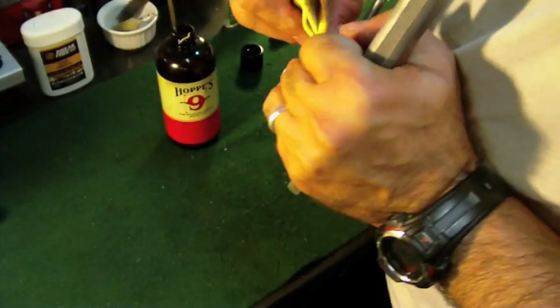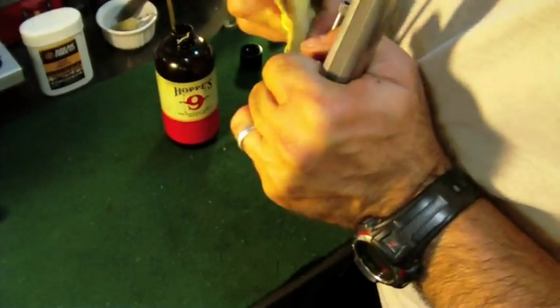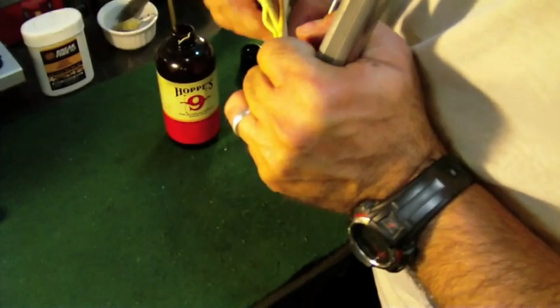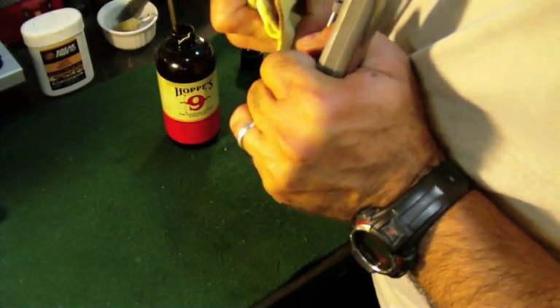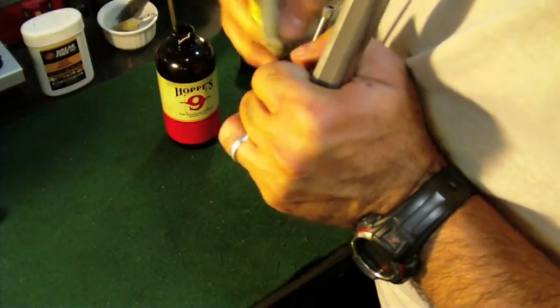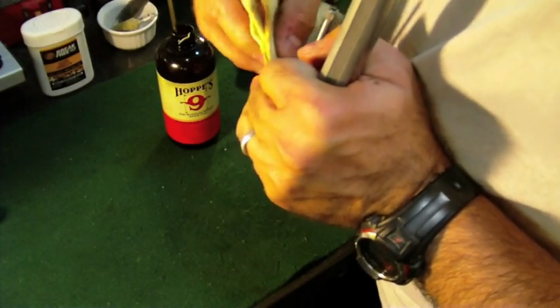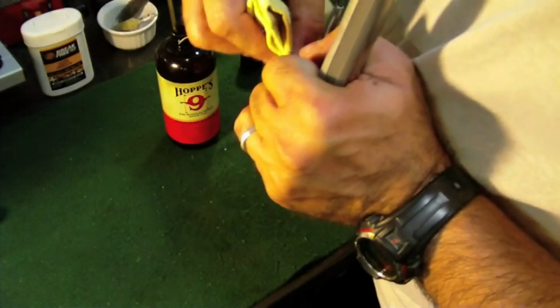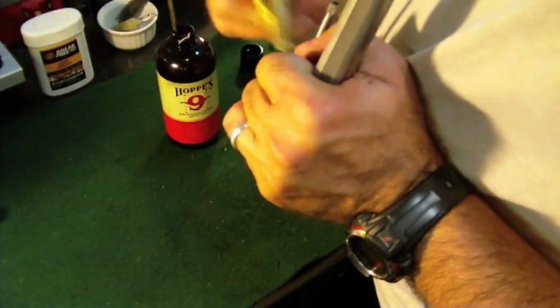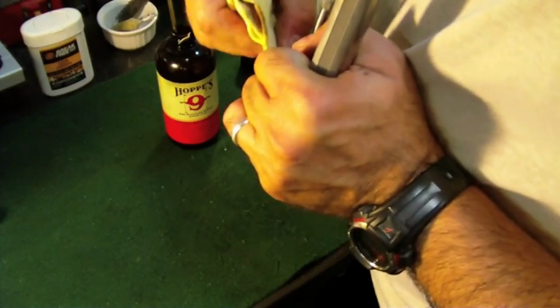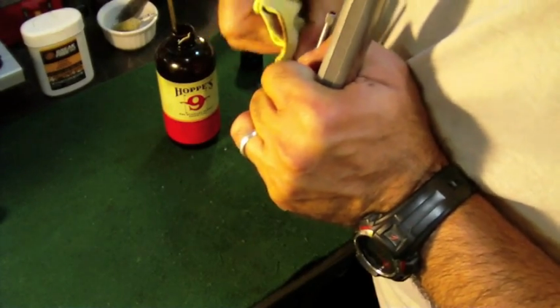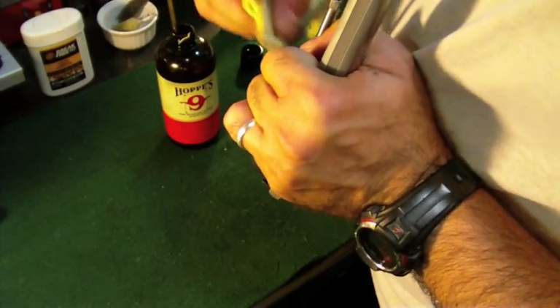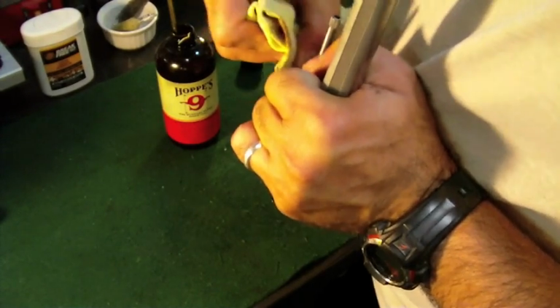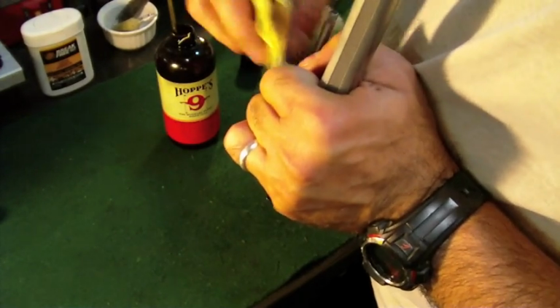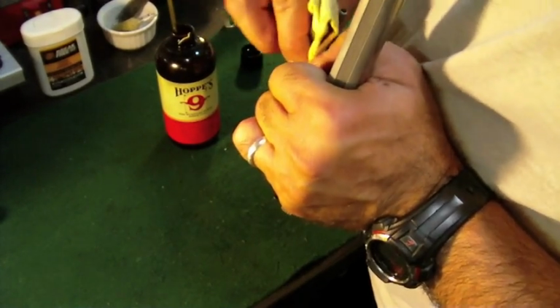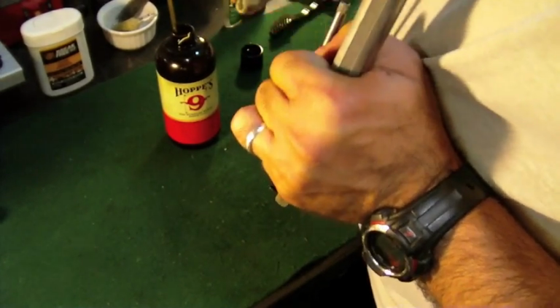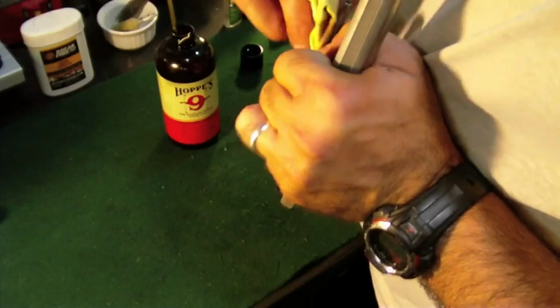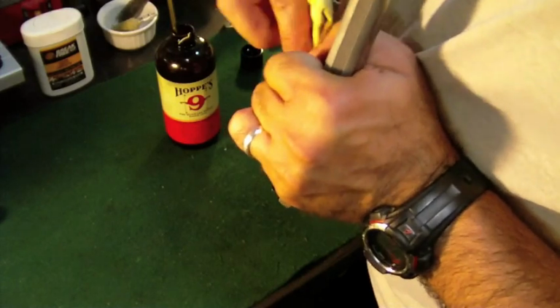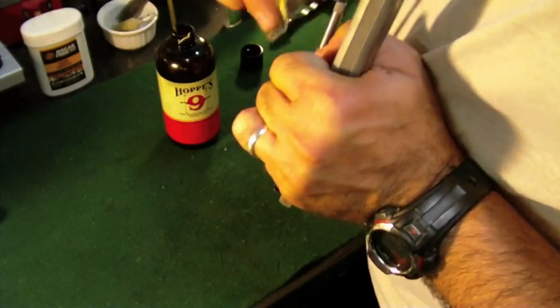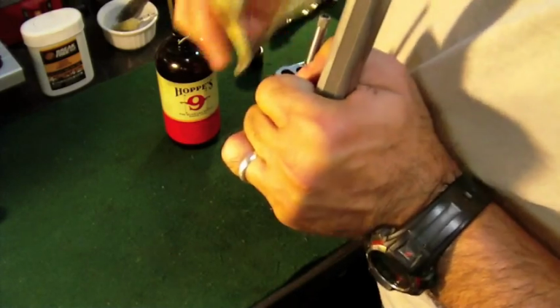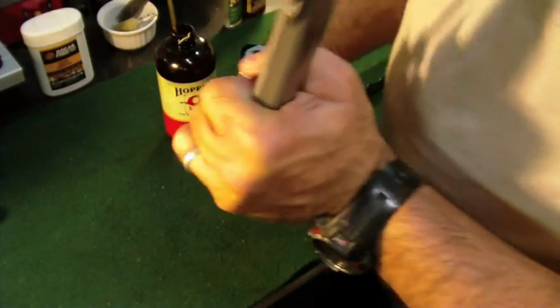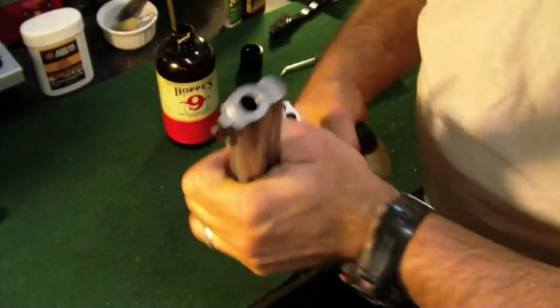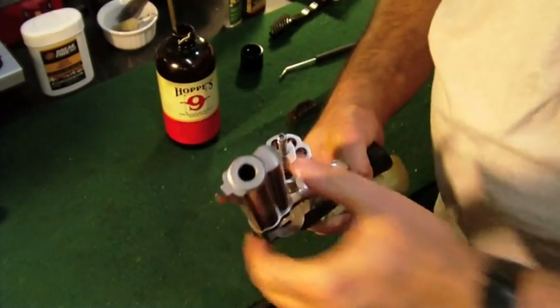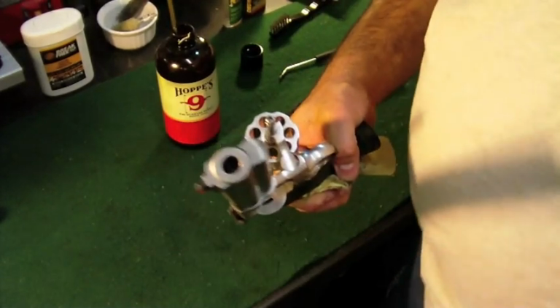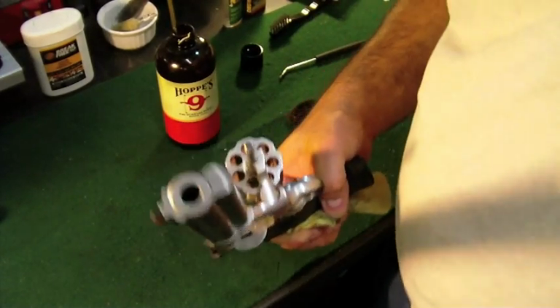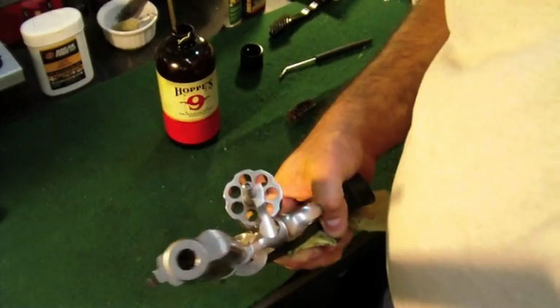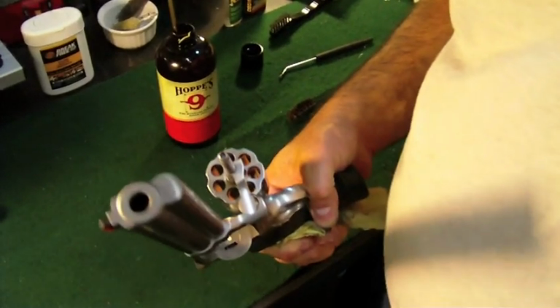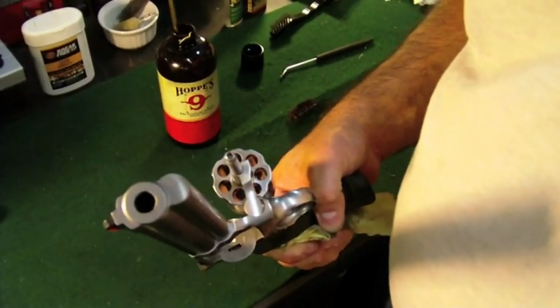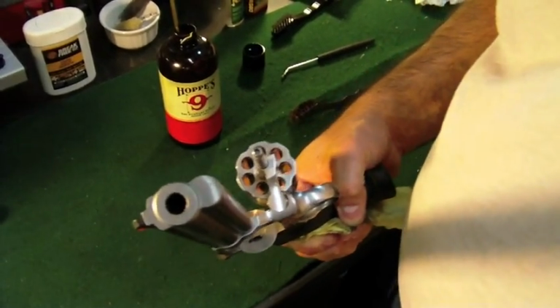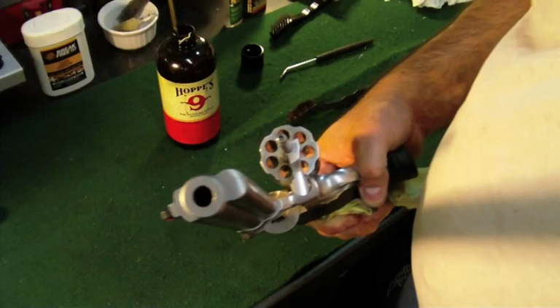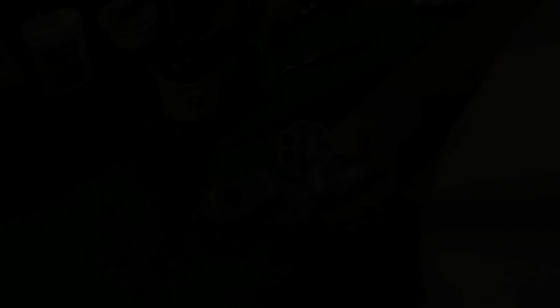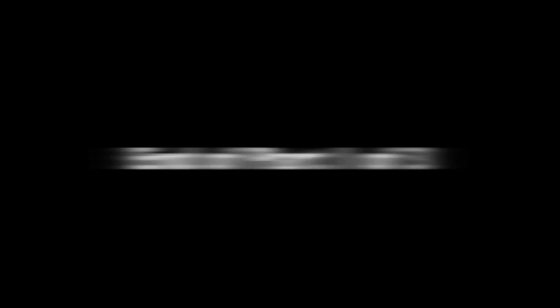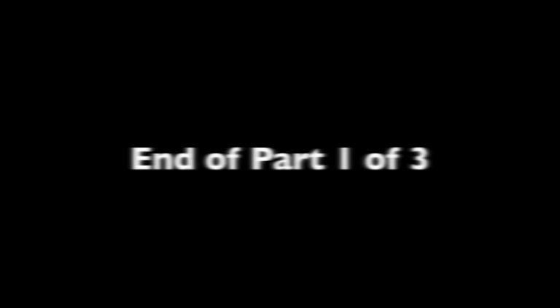It's a little hard to get all the way in here, so I'm going to go ahead and touch this up. Then we'll move on to the next part of how I clean this revolver.